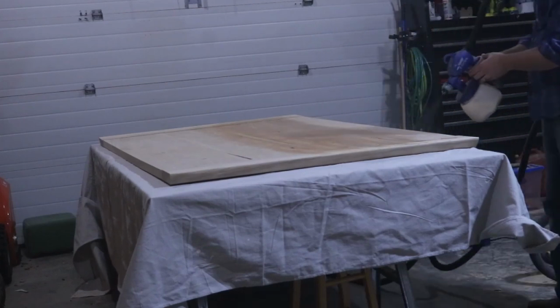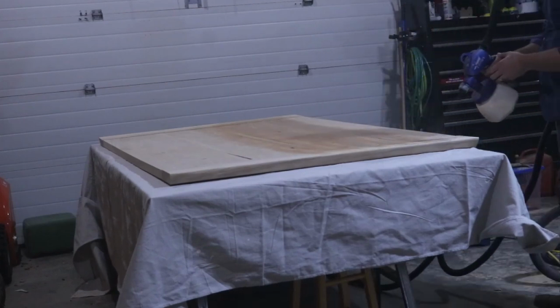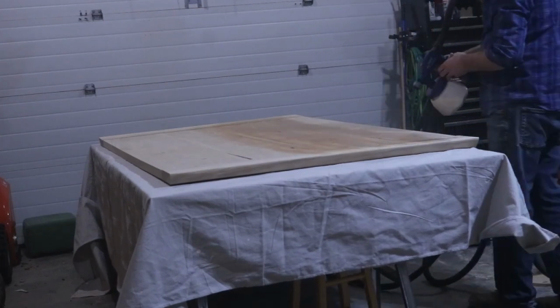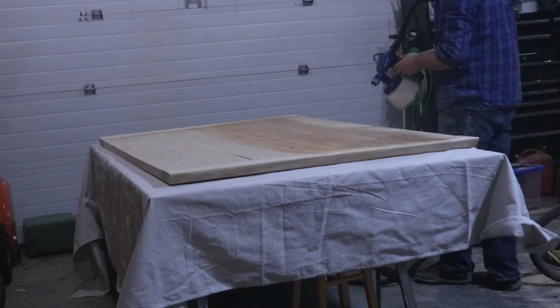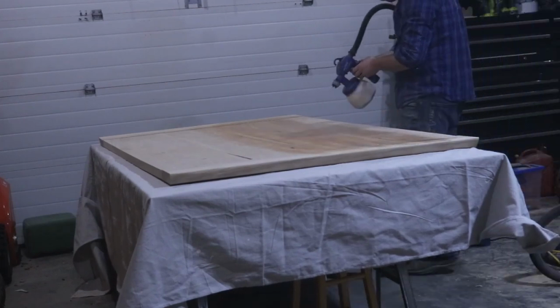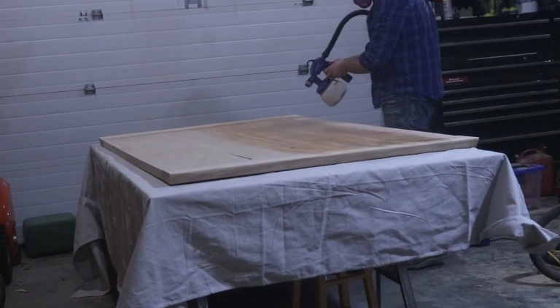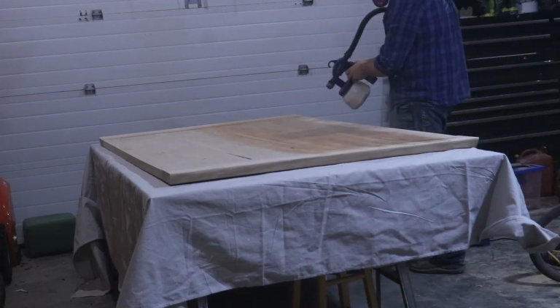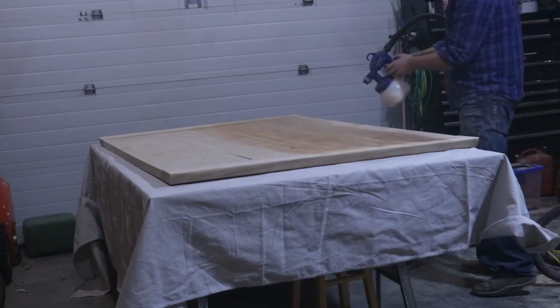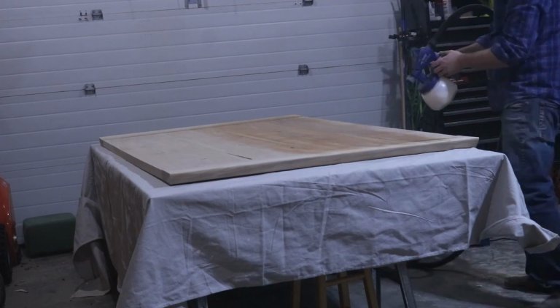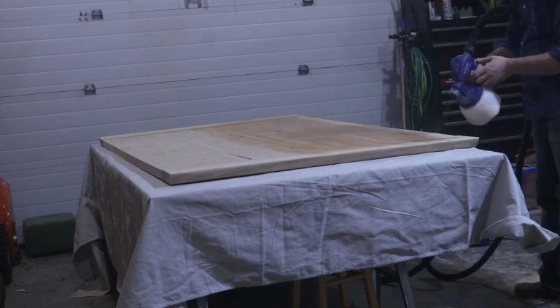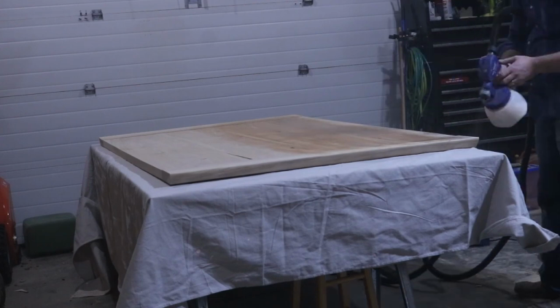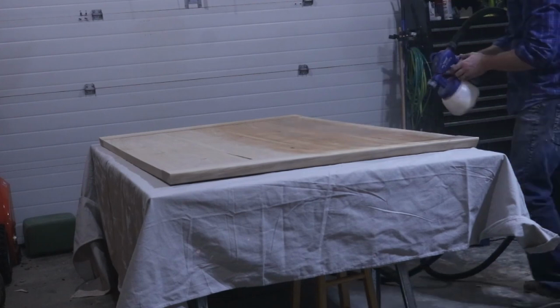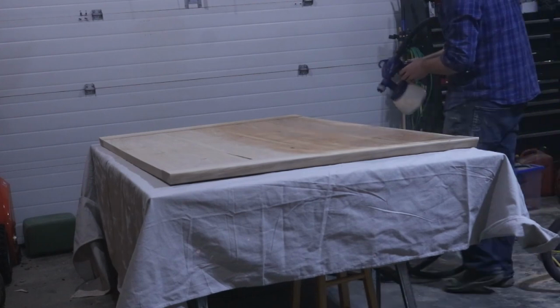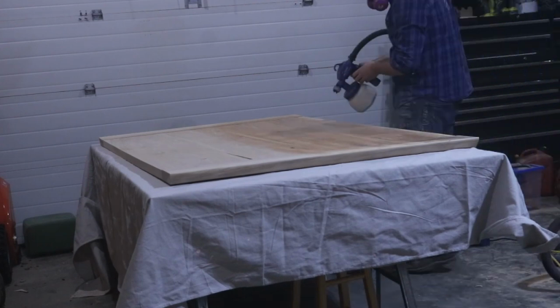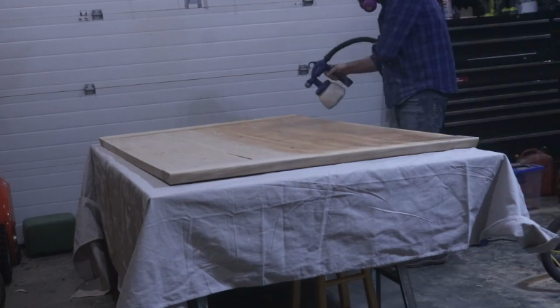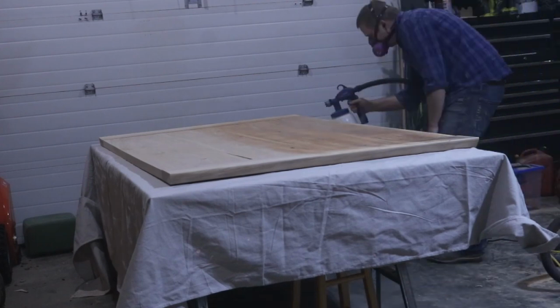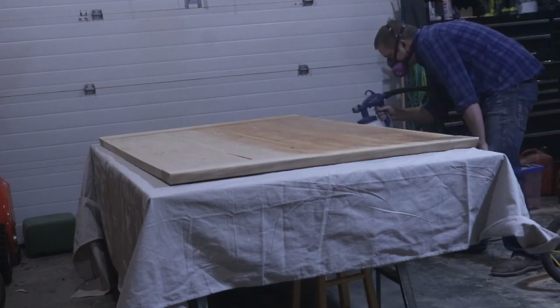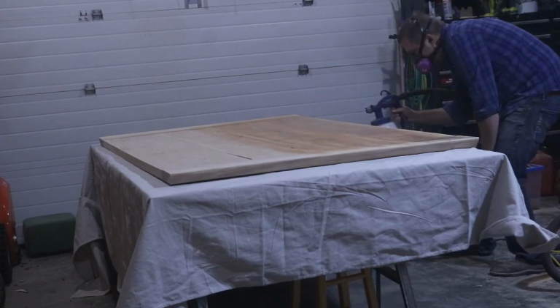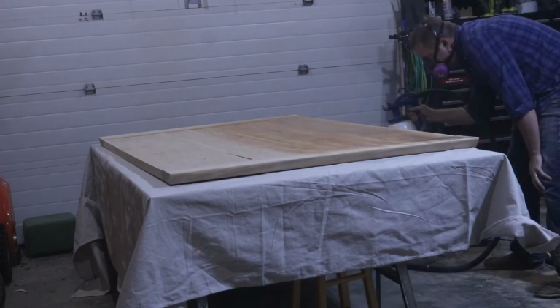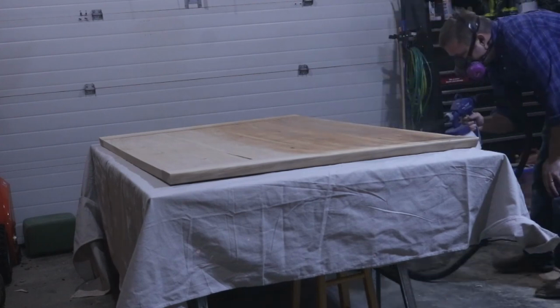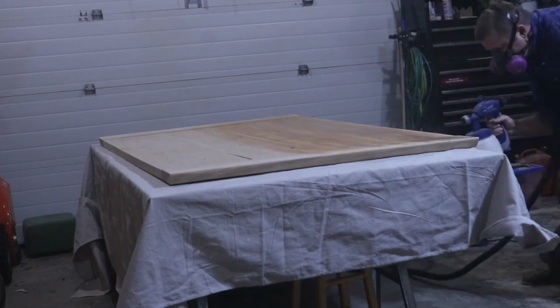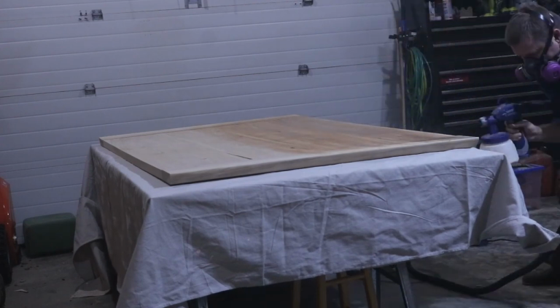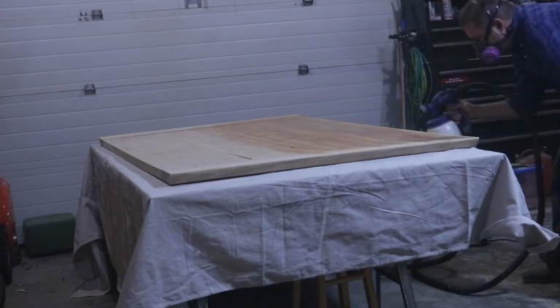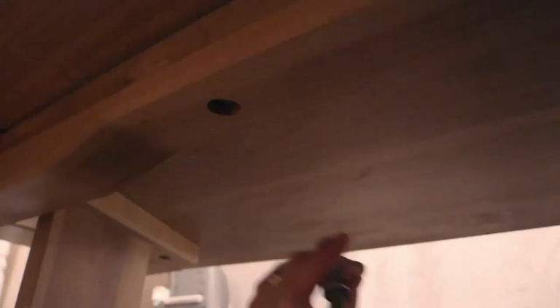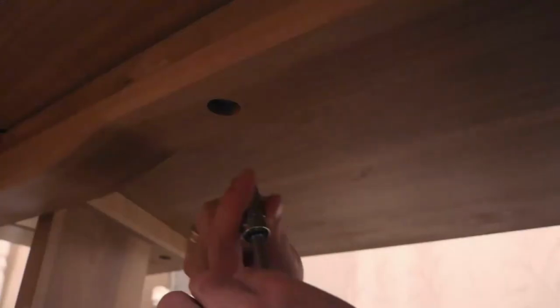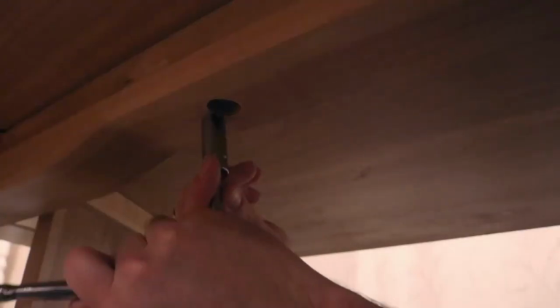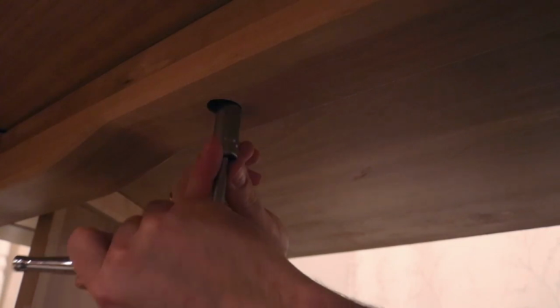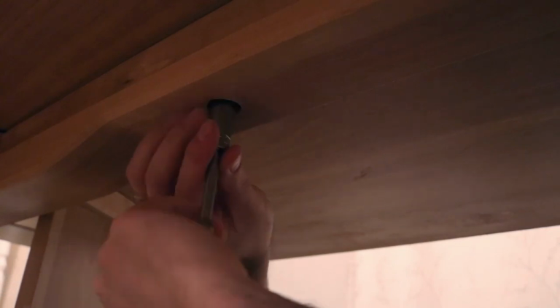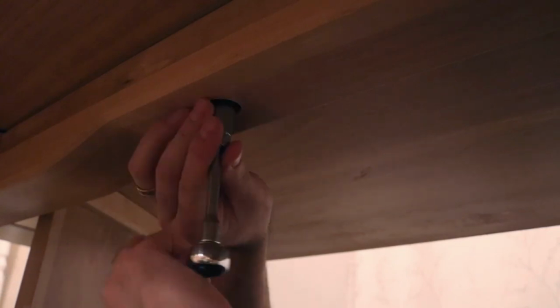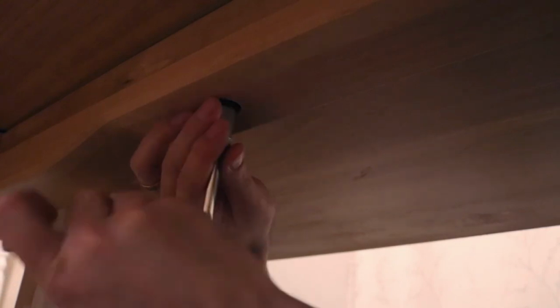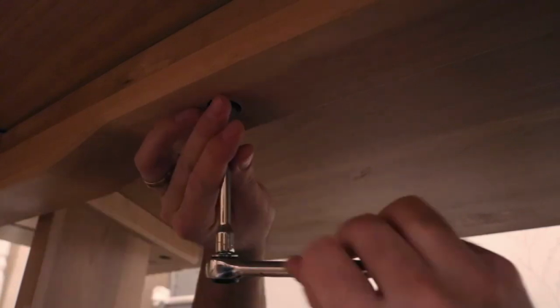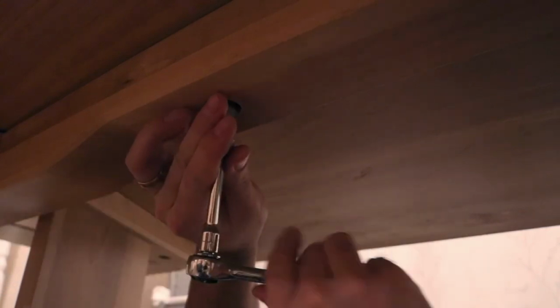I sprayed on about five coats of Varathane's Professional Polyurethane, sanding between each coat, moved the table into the dining room, bolted it together, and it was done.